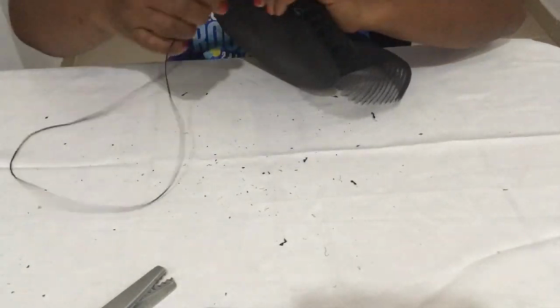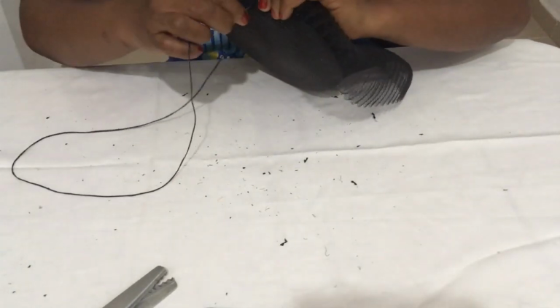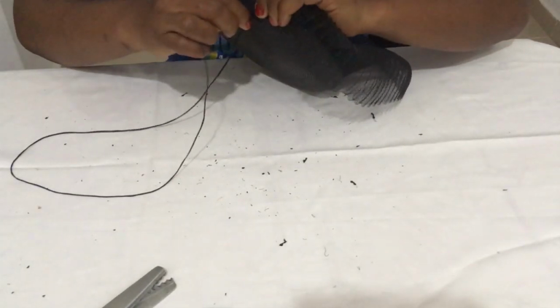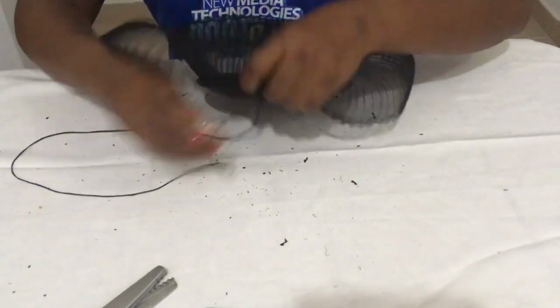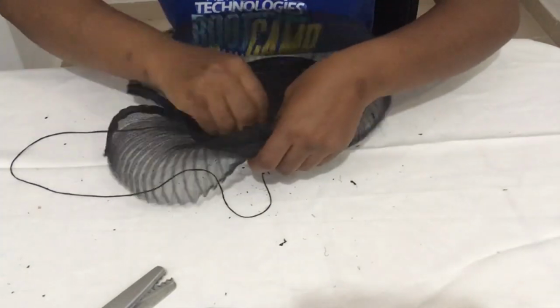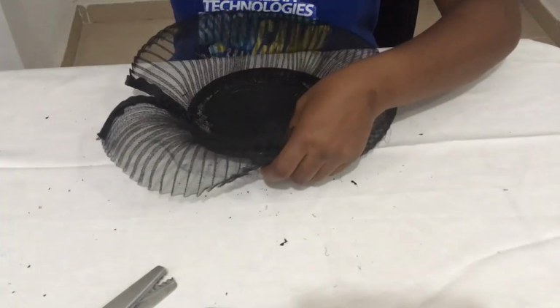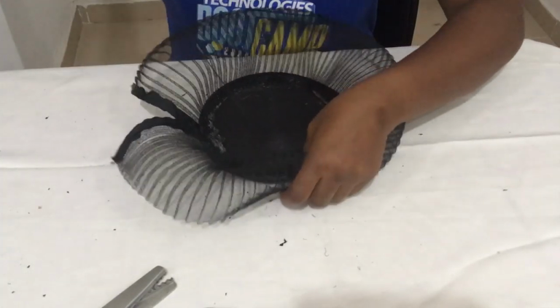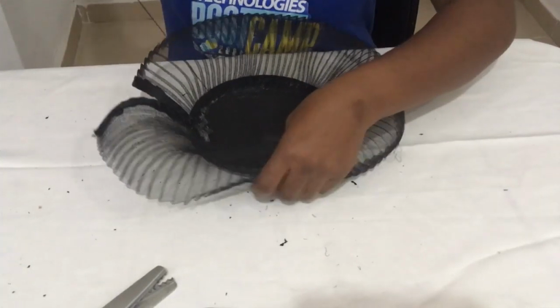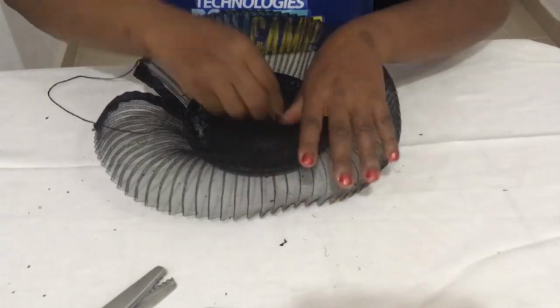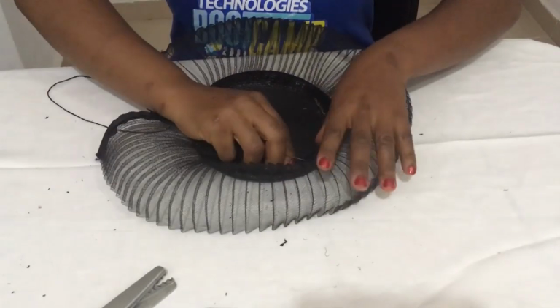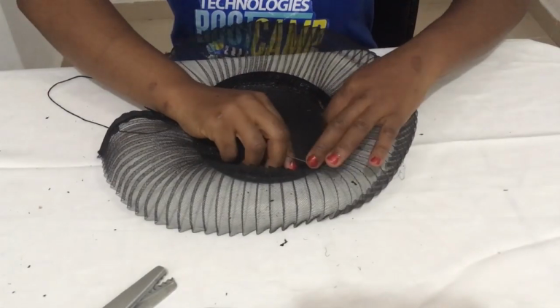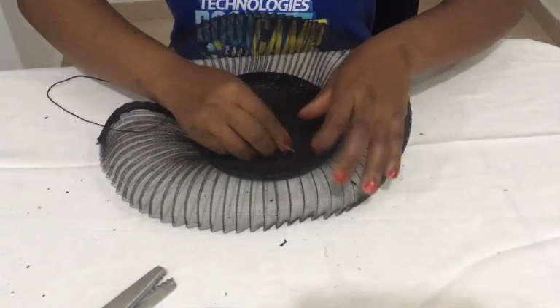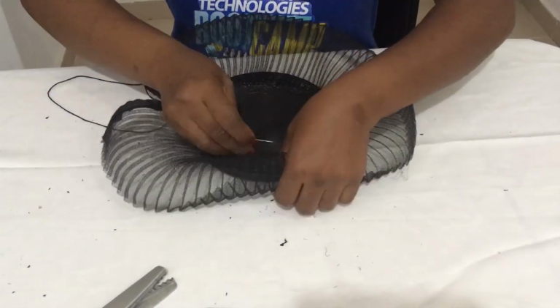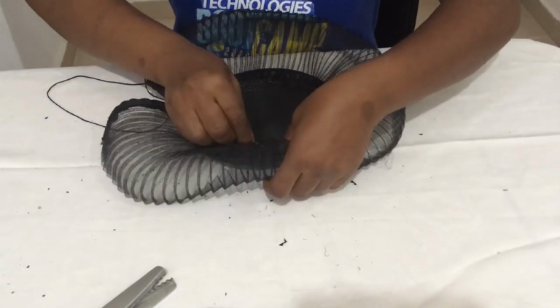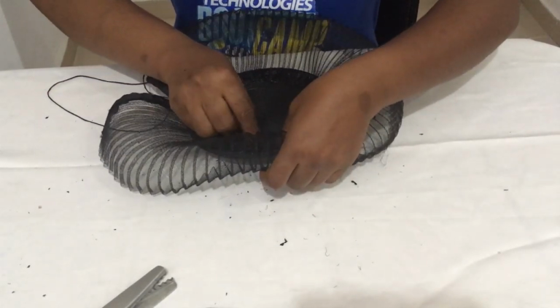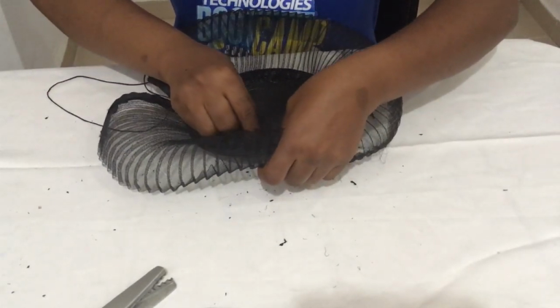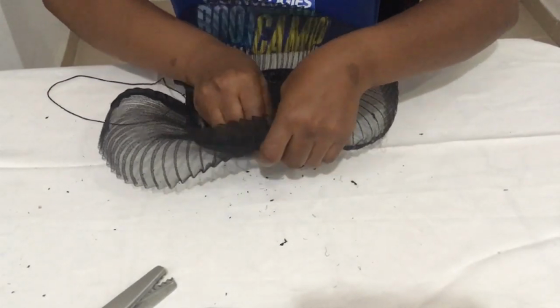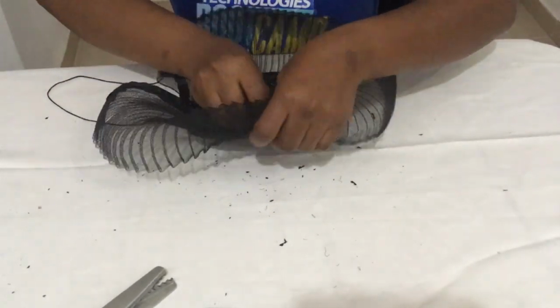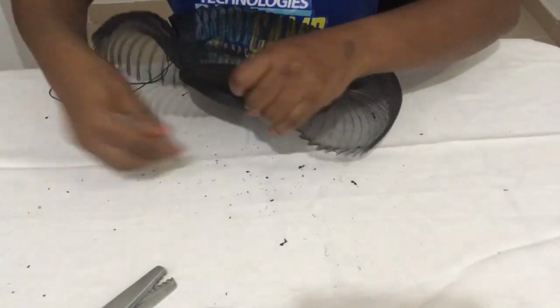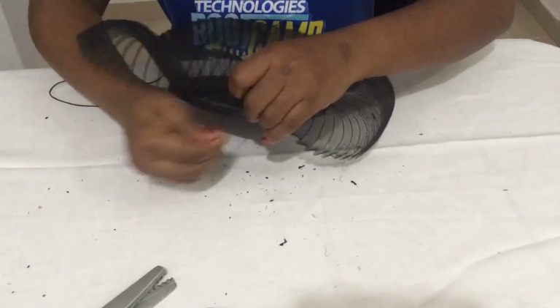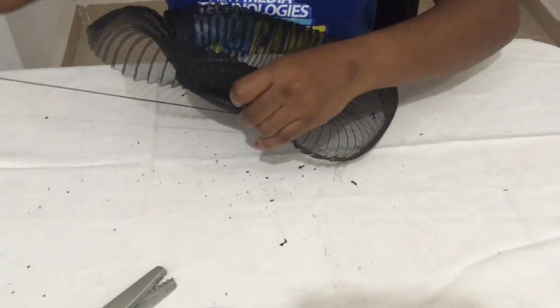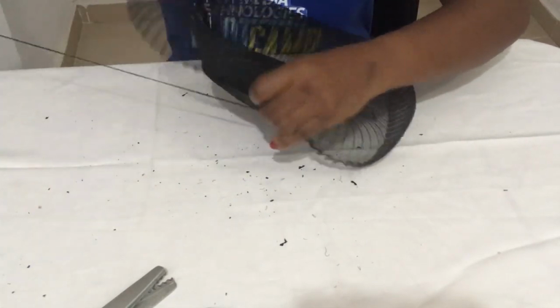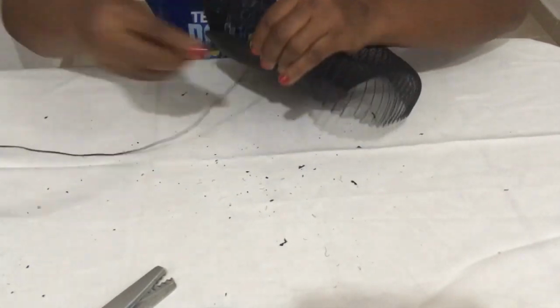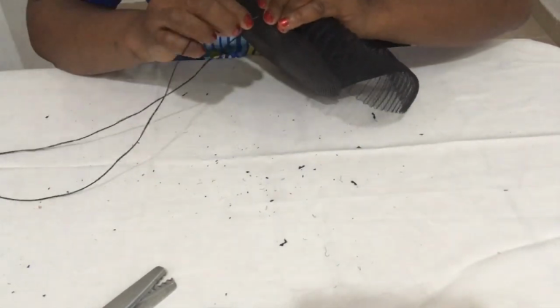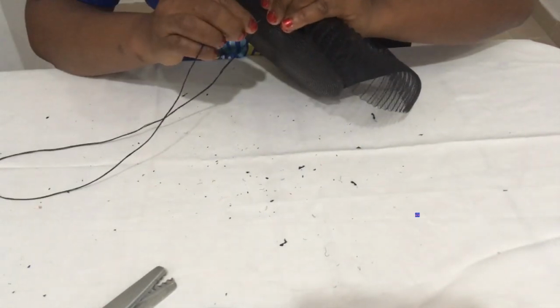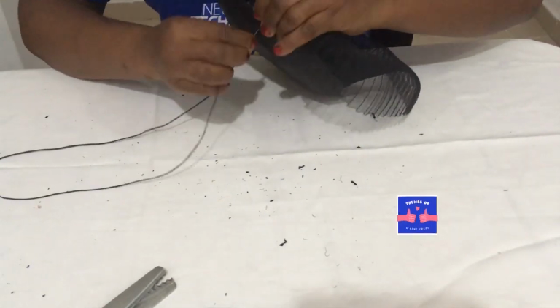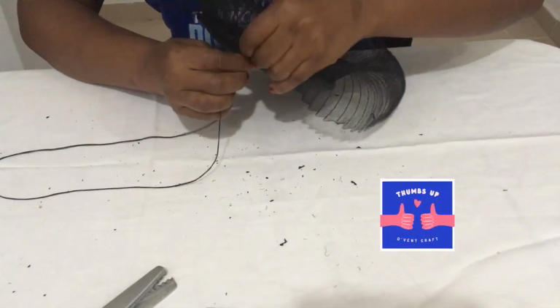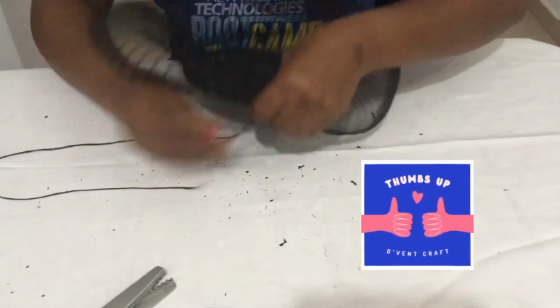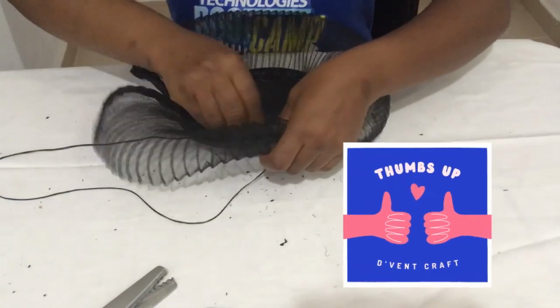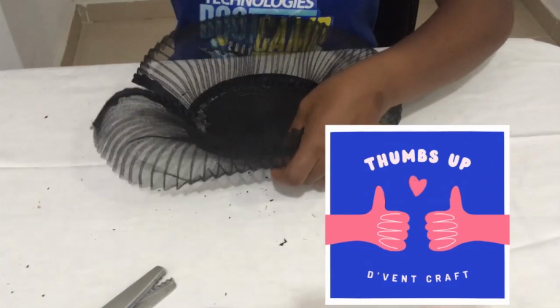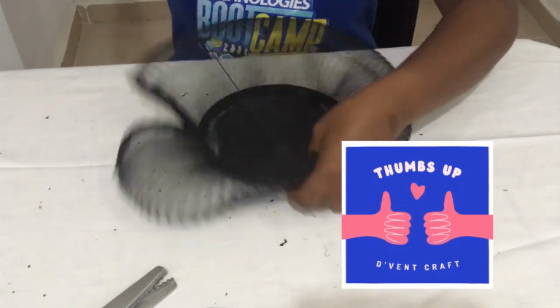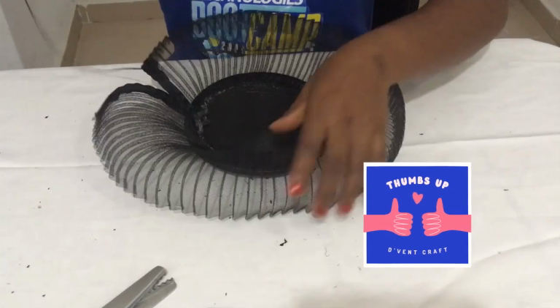As usual, I will put the Amazon and AliExpress links of the items used in making this pleated crinoline fascinator in the description of this video below. If you're gaining value from this video so far, please do give me a thumbs up.